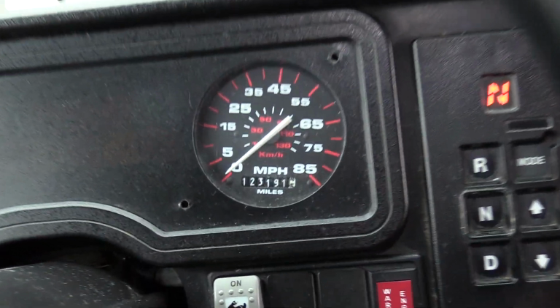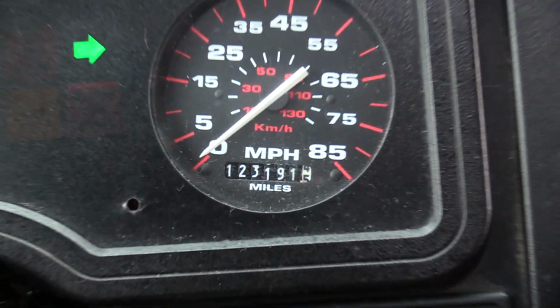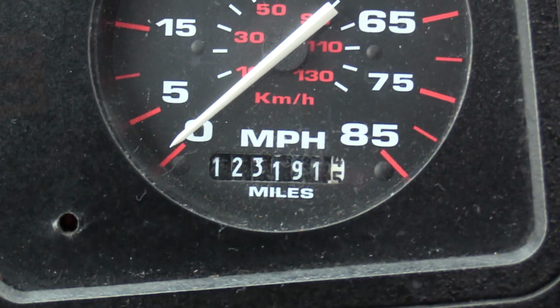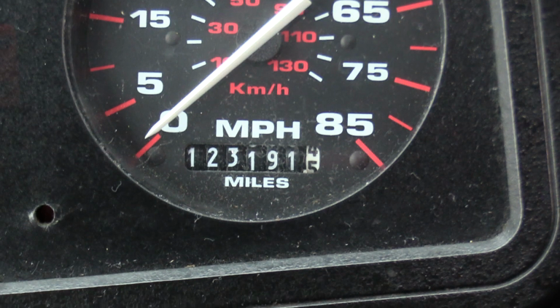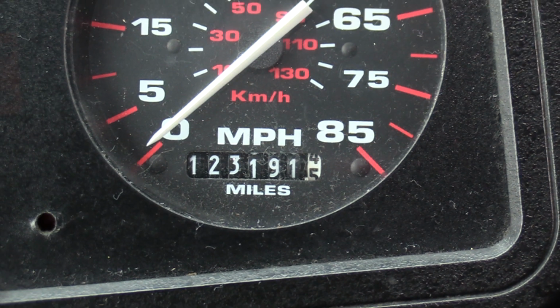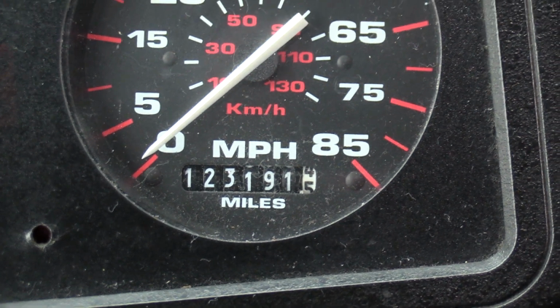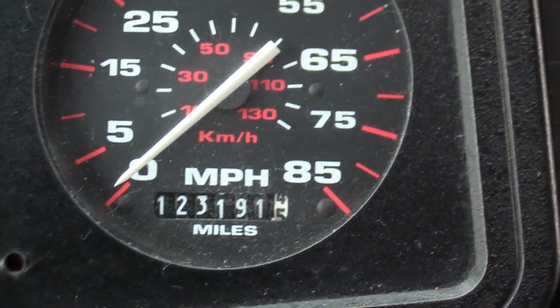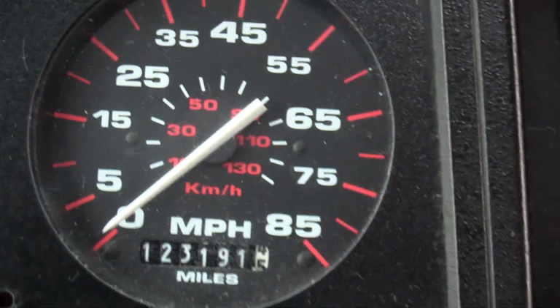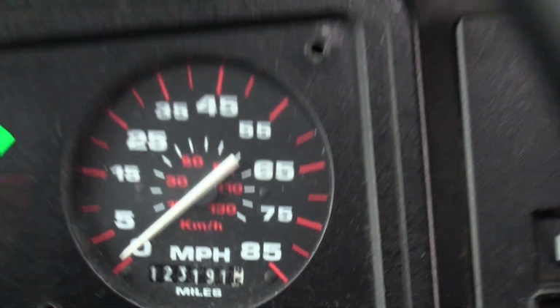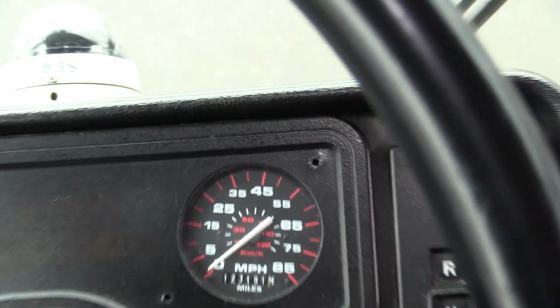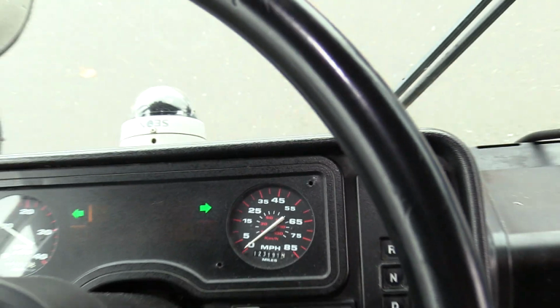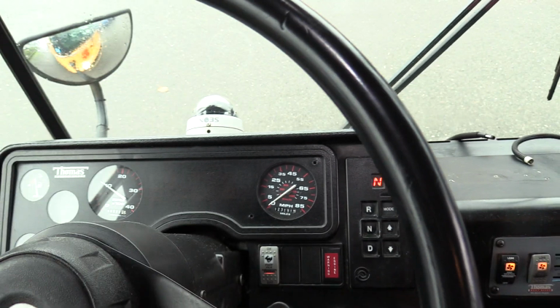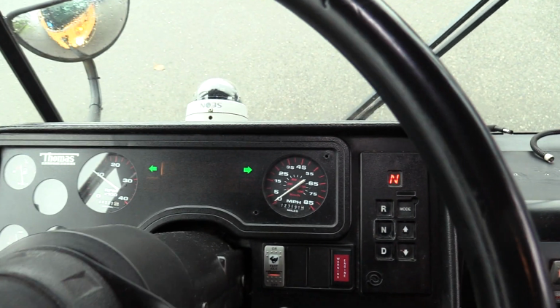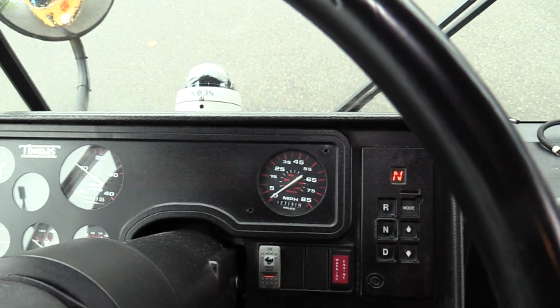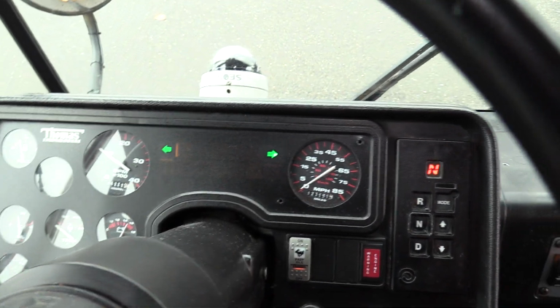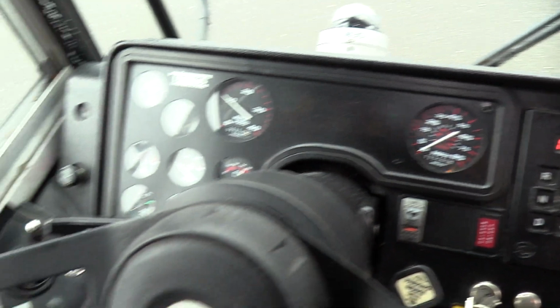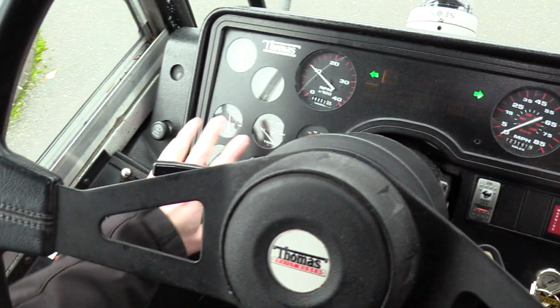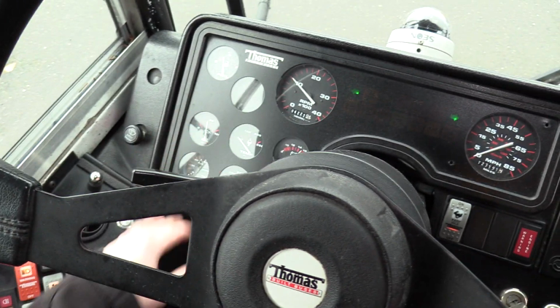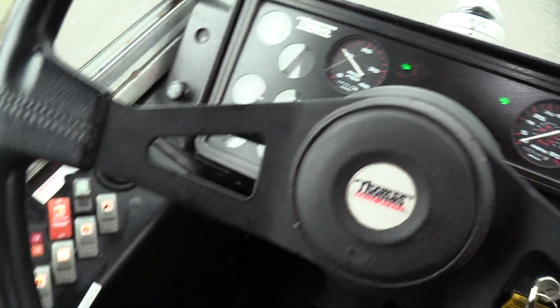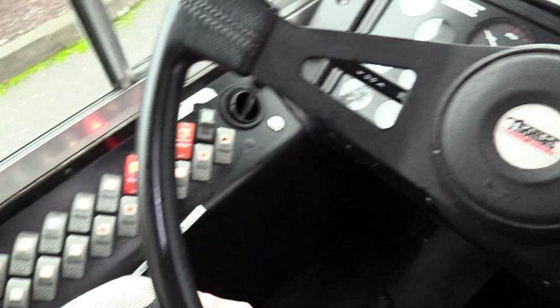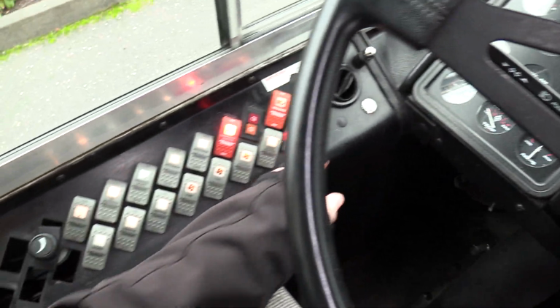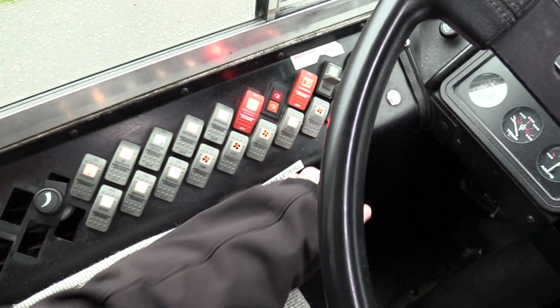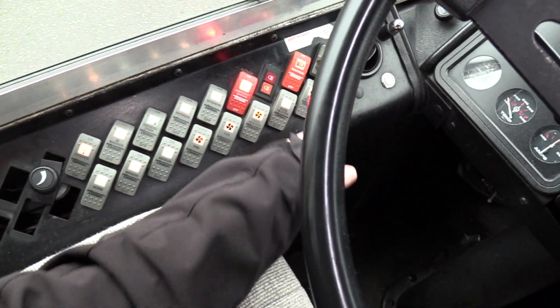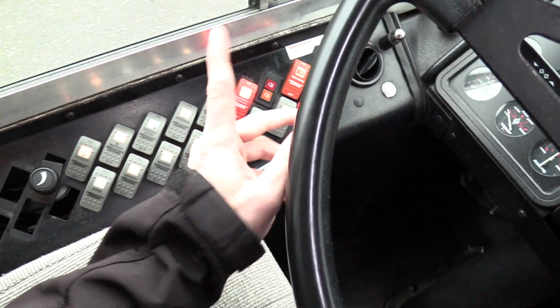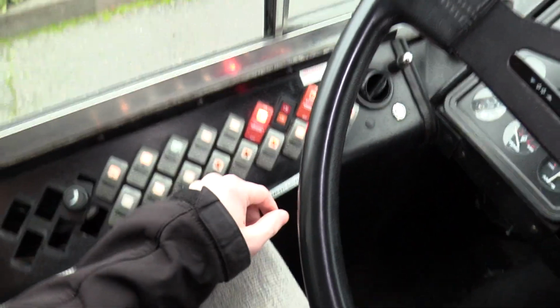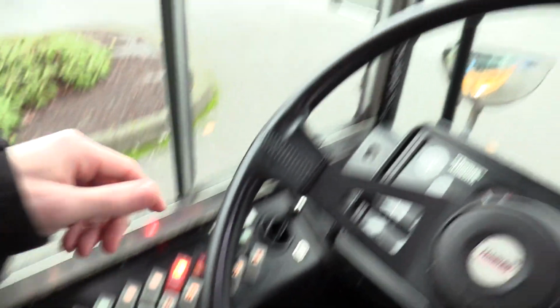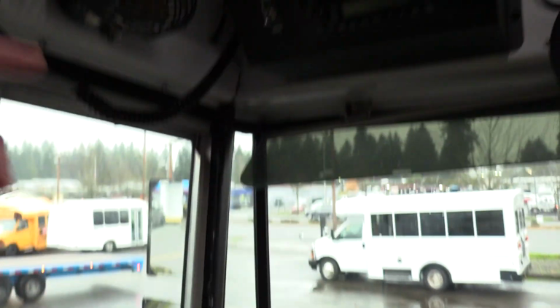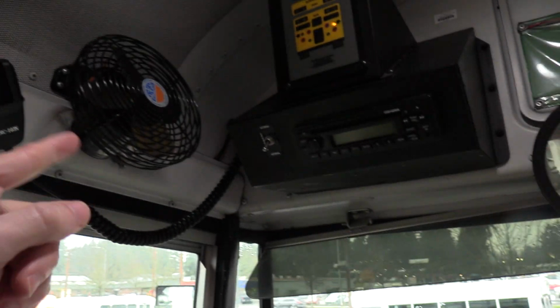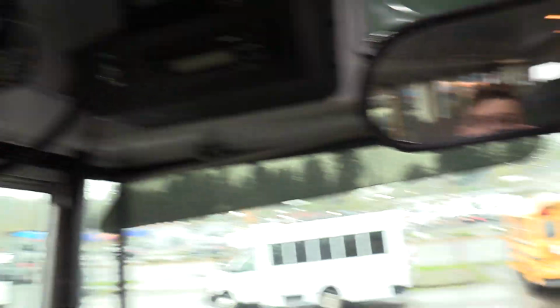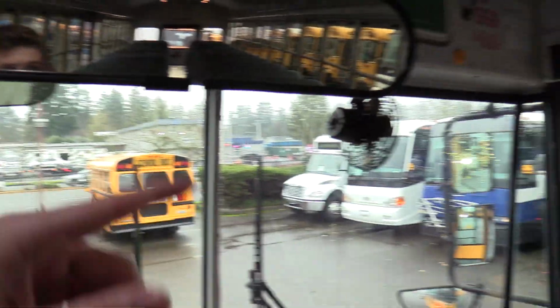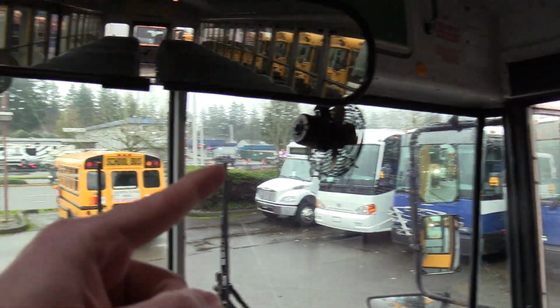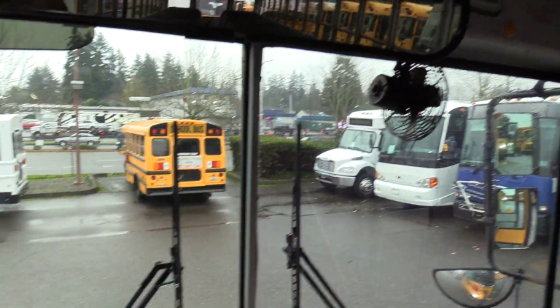Mileage on this is only 123,191 miles — looking beautiful. I've got your instrument cluster over here, your booster pump, all your rear heaters, and auxiliary fans number one and number two.